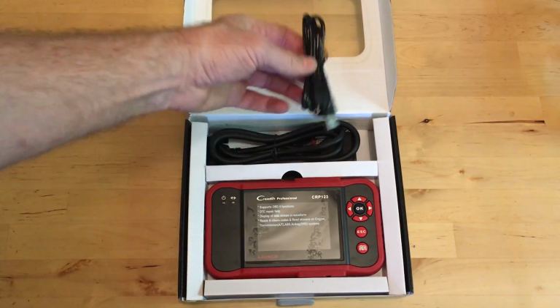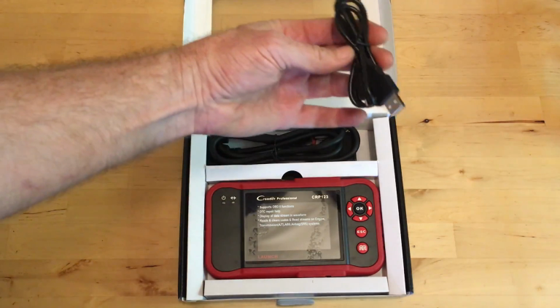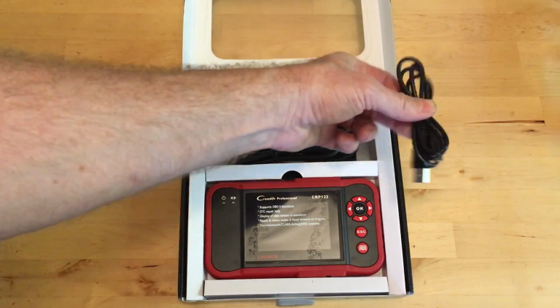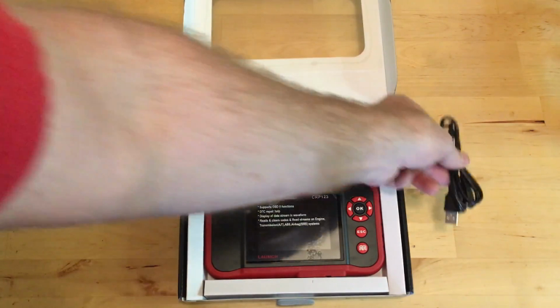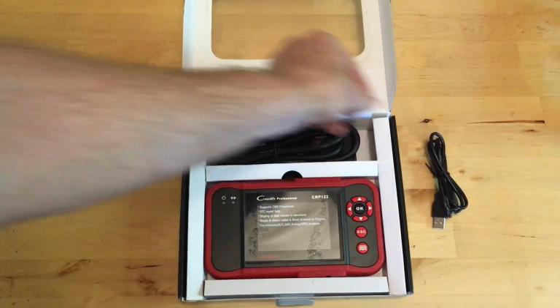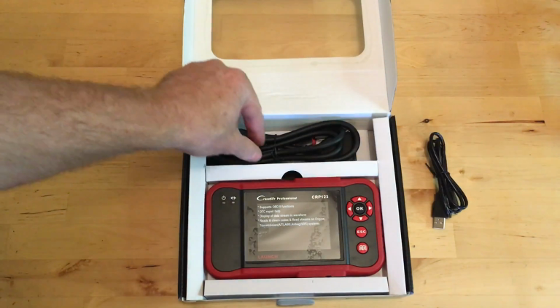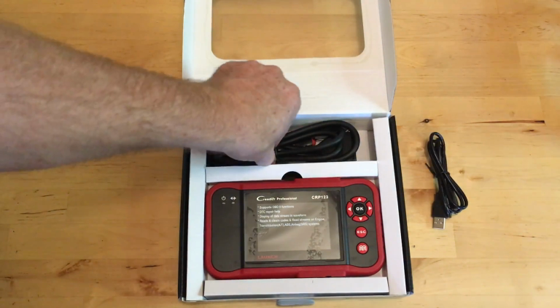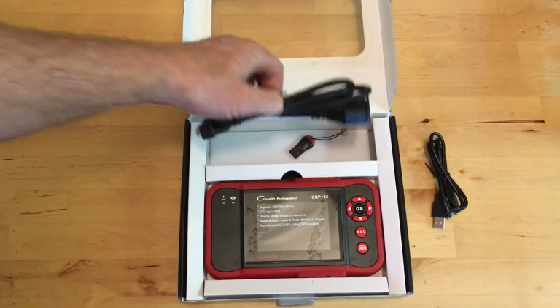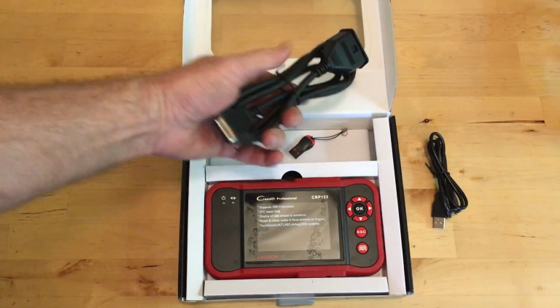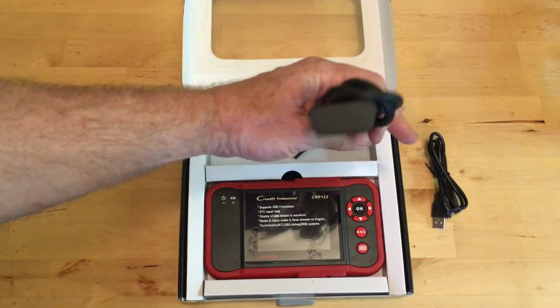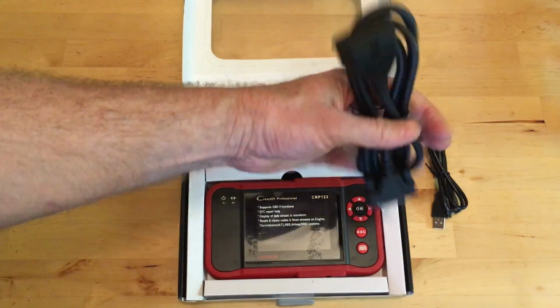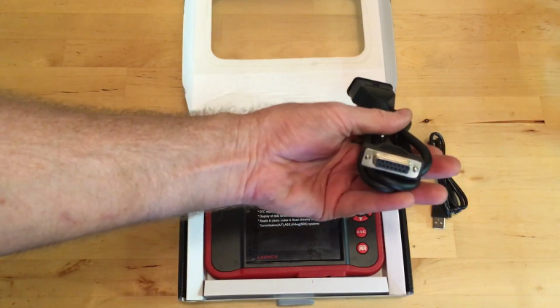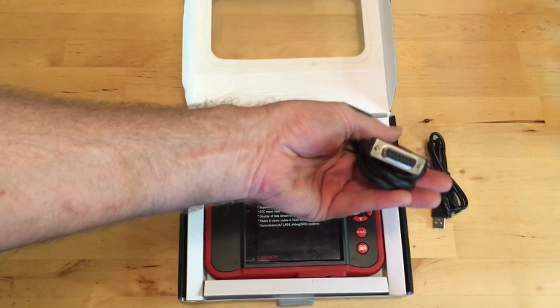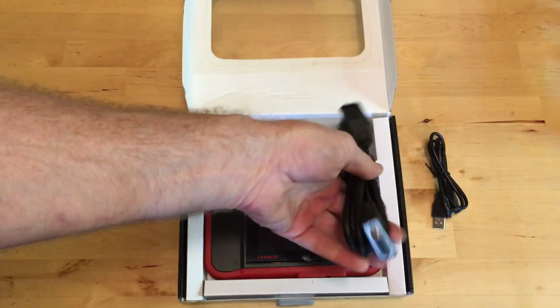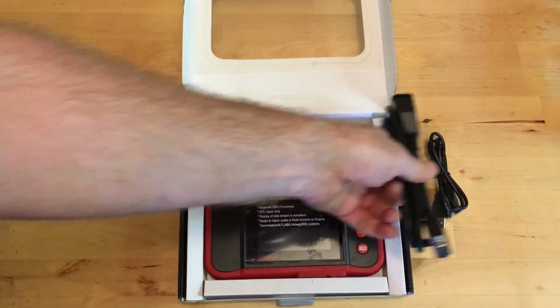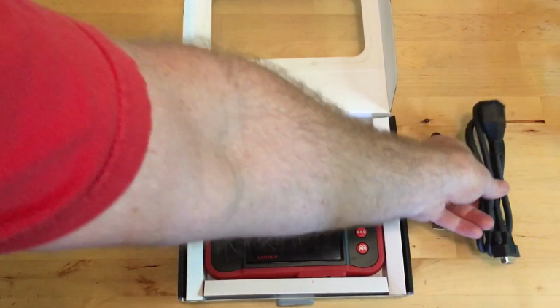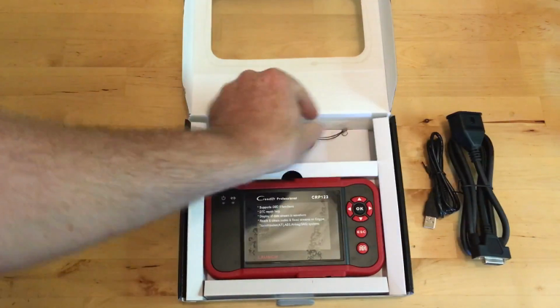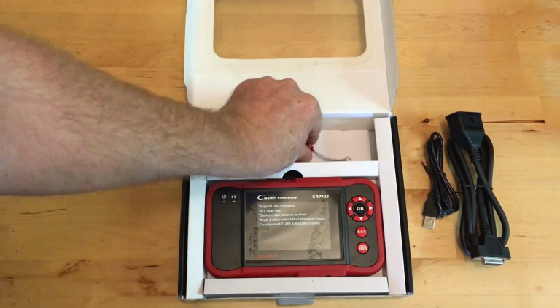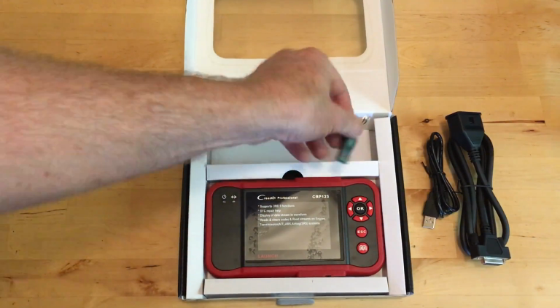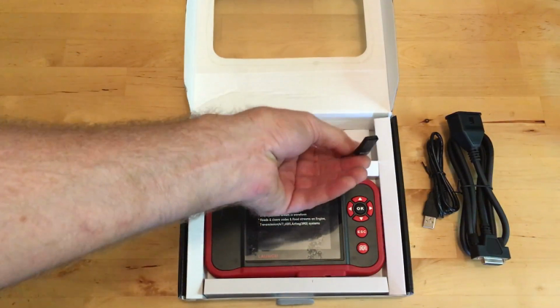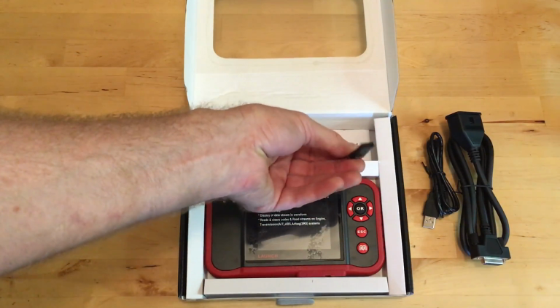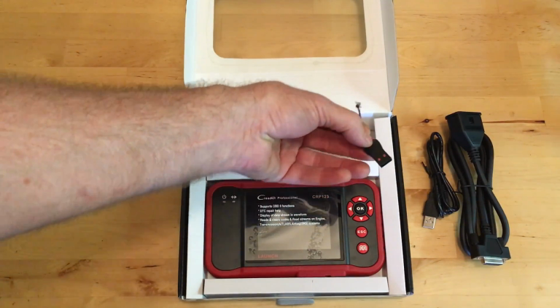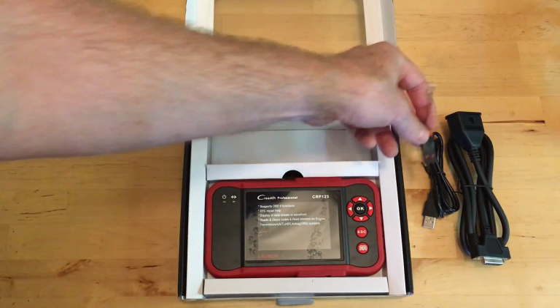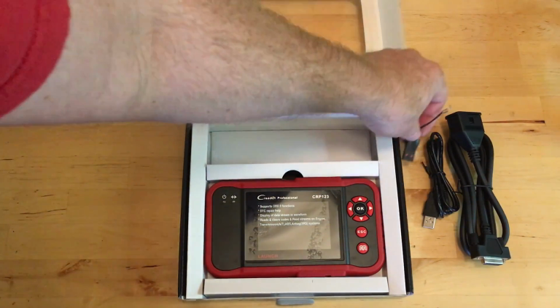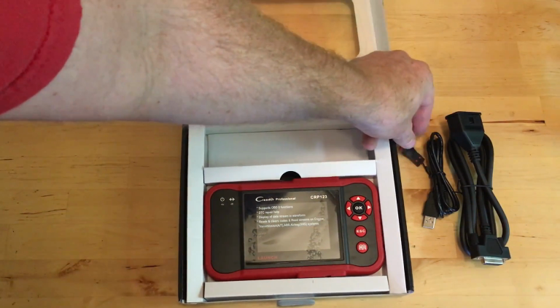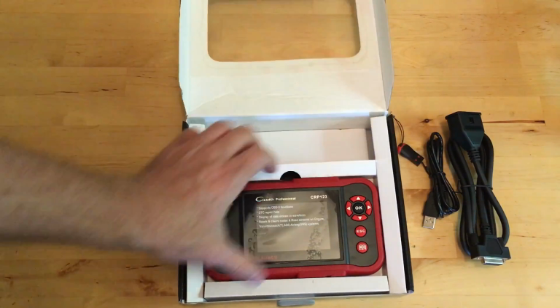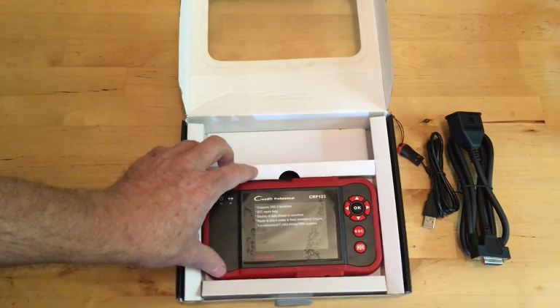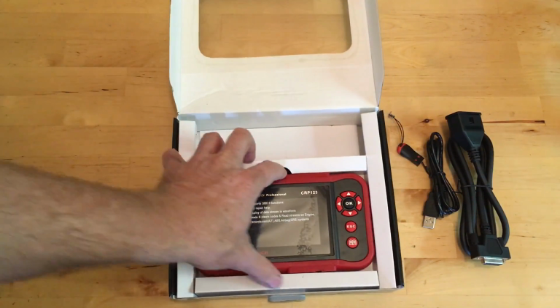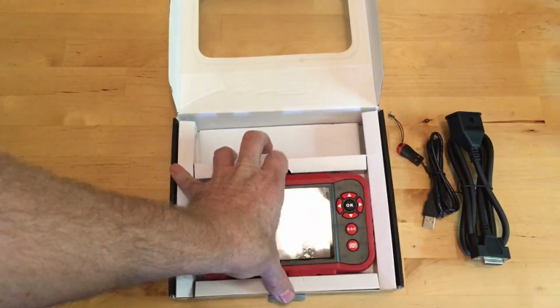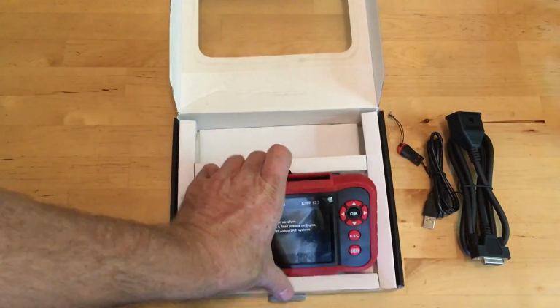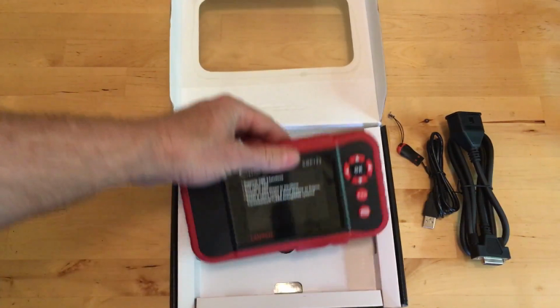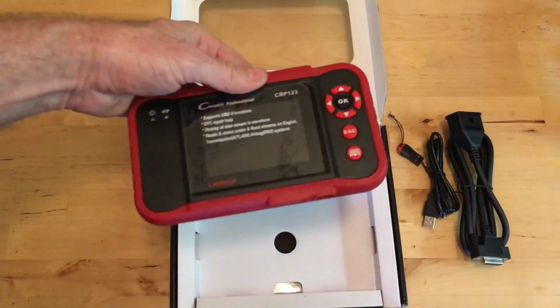It comes with a USB port cord, comes with this one that'll plug into your car and plug into the unit, comes with a card reader — I'll show you what that's for — and then this is your rugged unit.